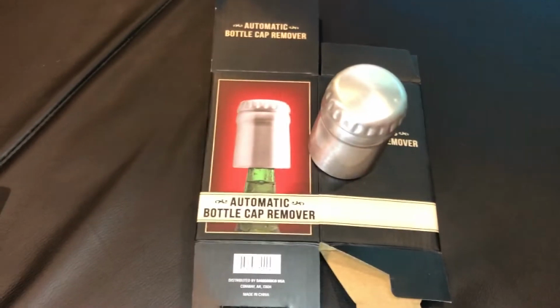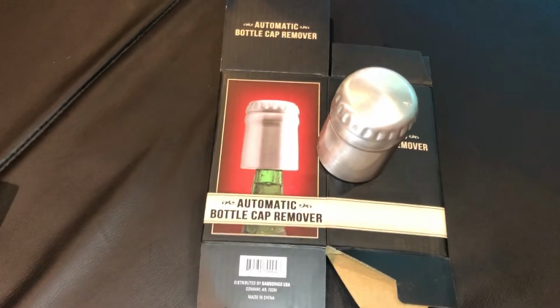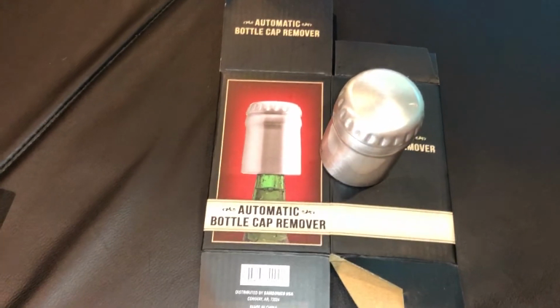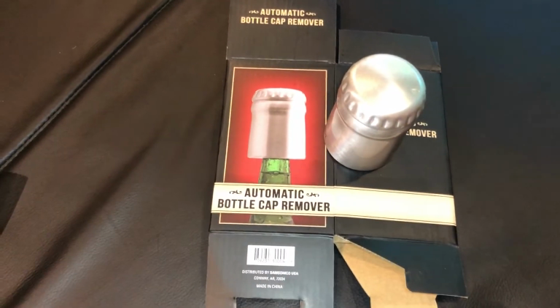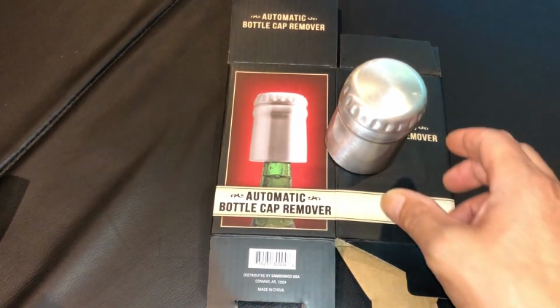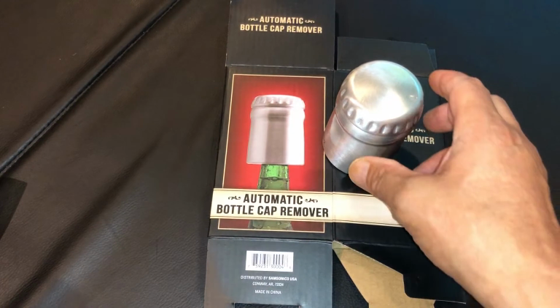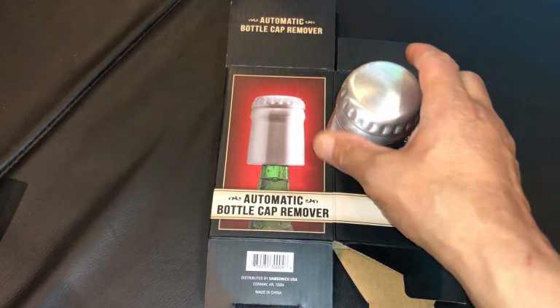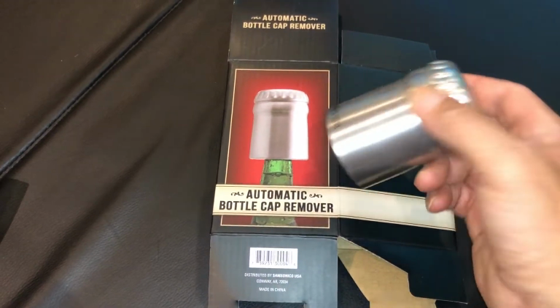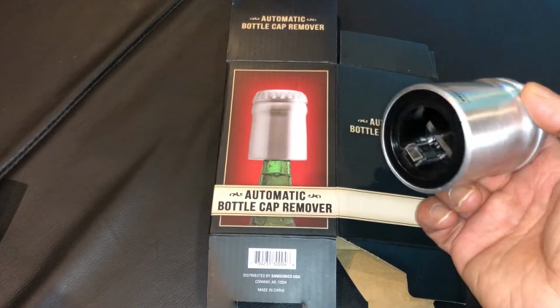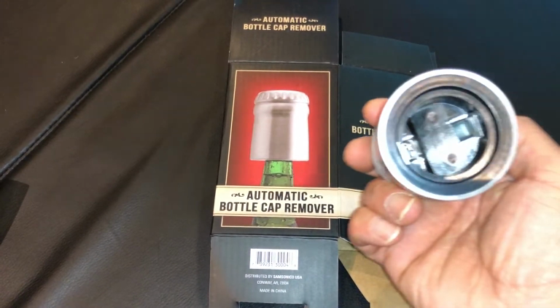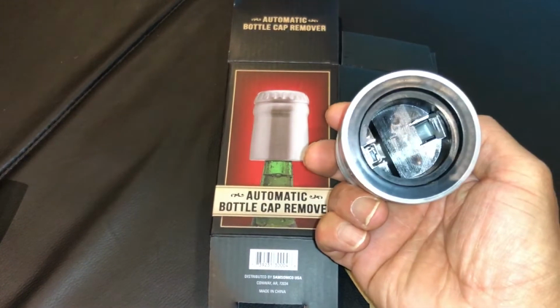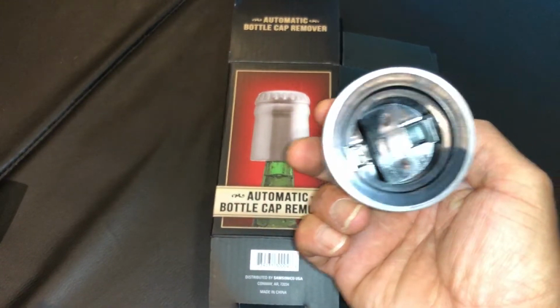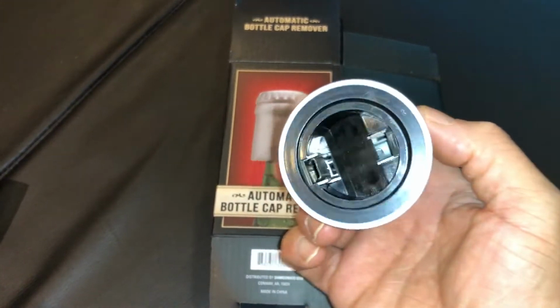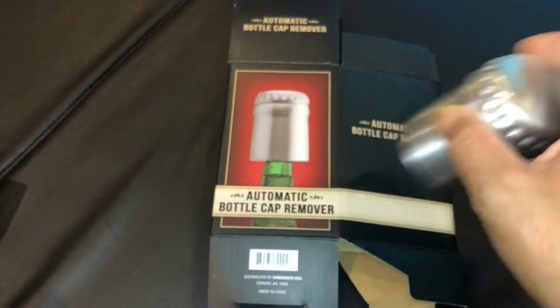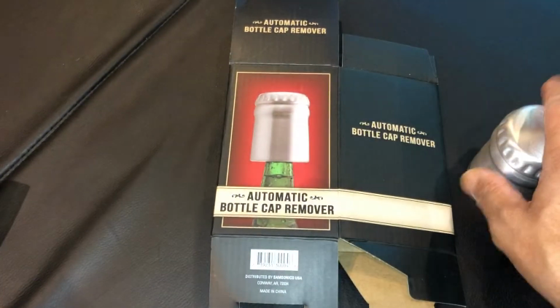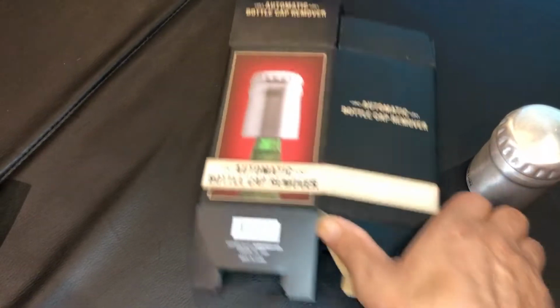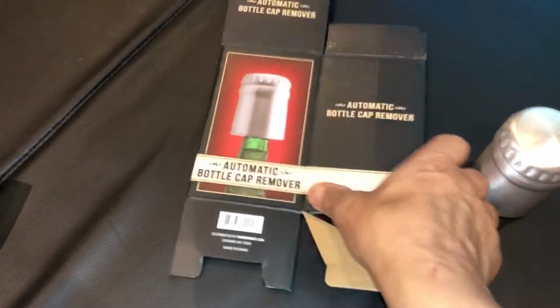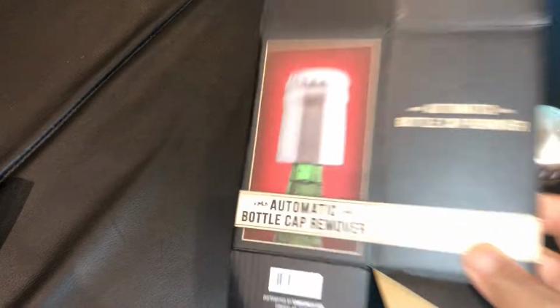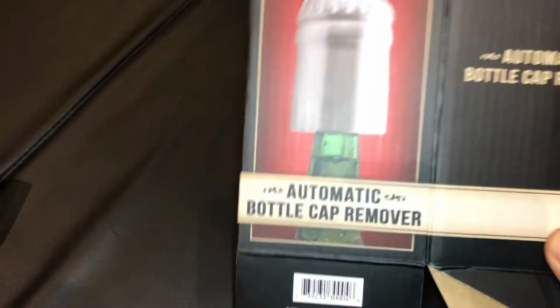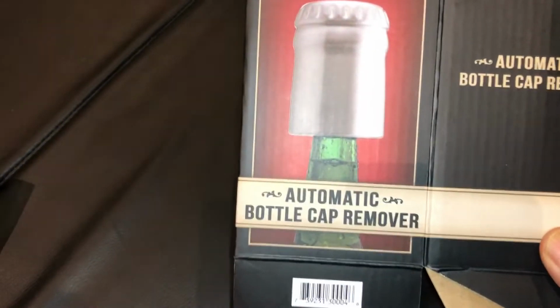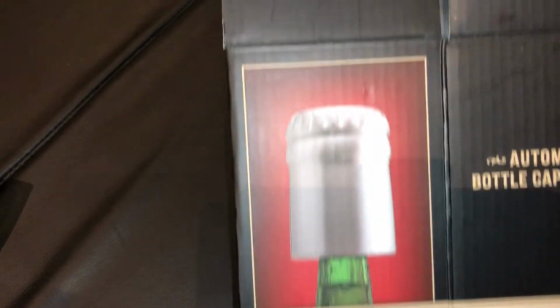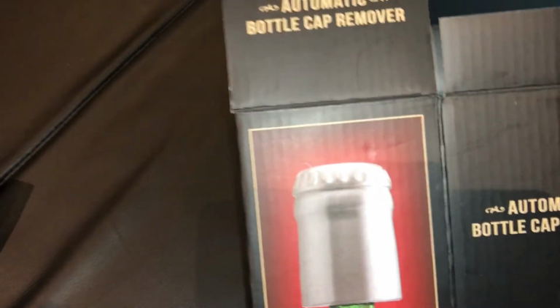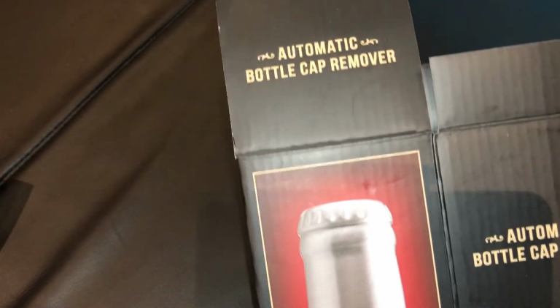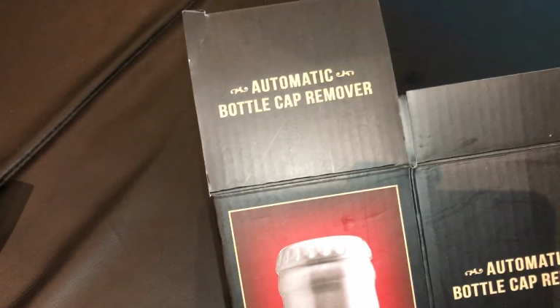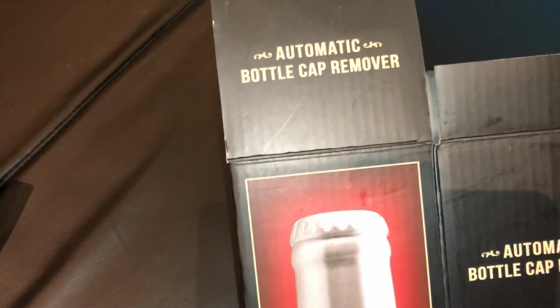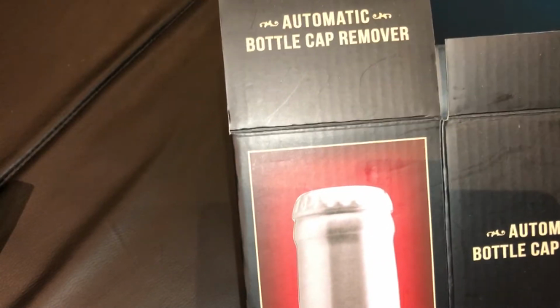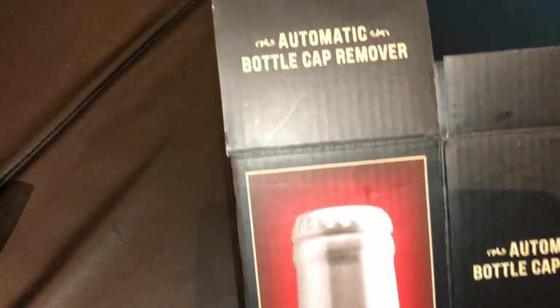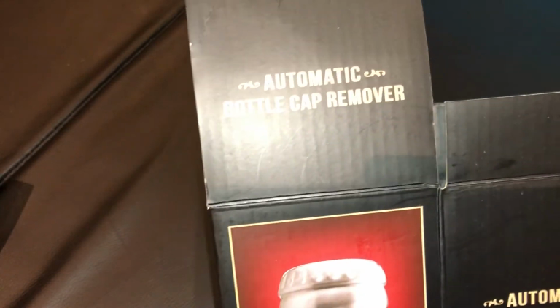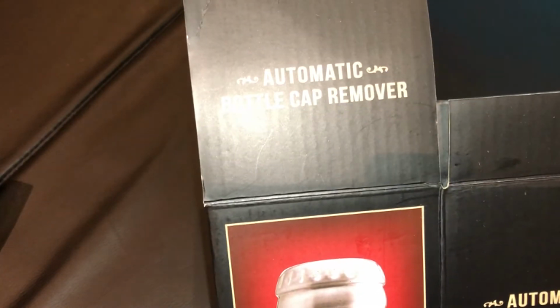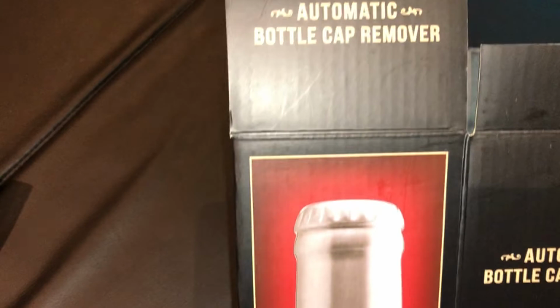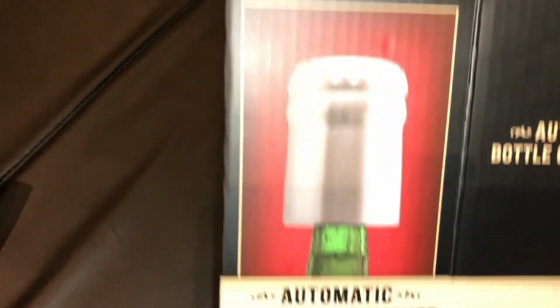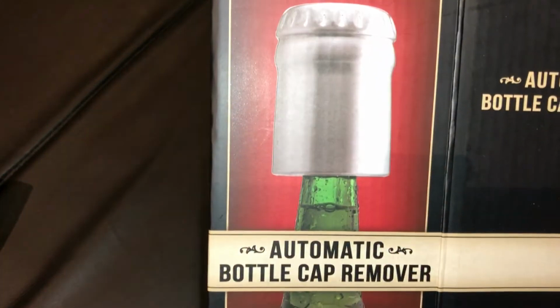Ordered this at Best Buy. I wish I had a bottle to try it on. It cost me like $3 or $4 — I think $3. Automatic bottle cap opener. It's pretty cool.